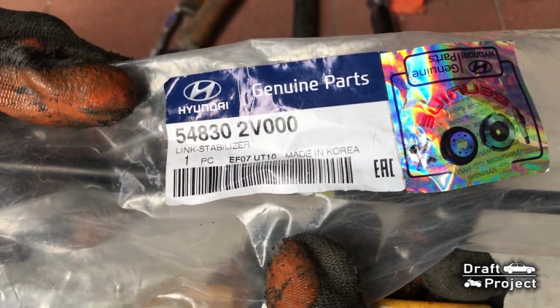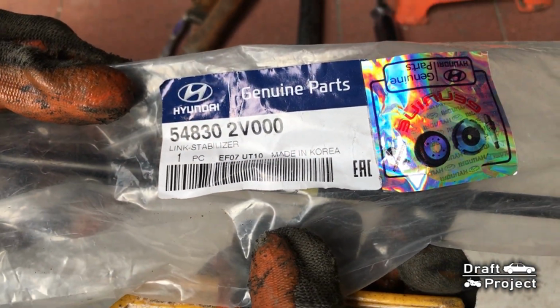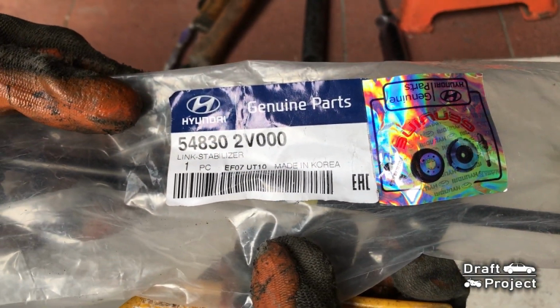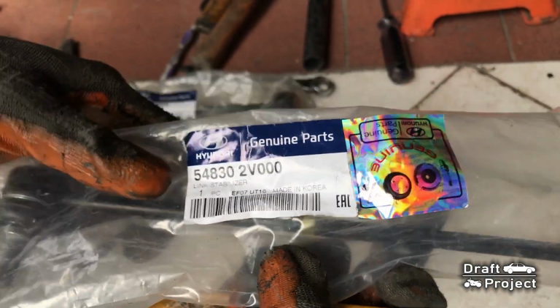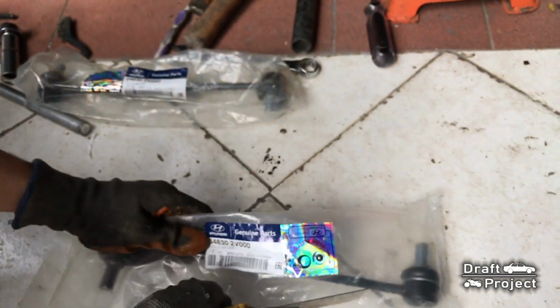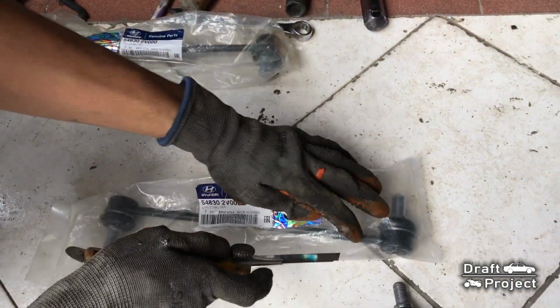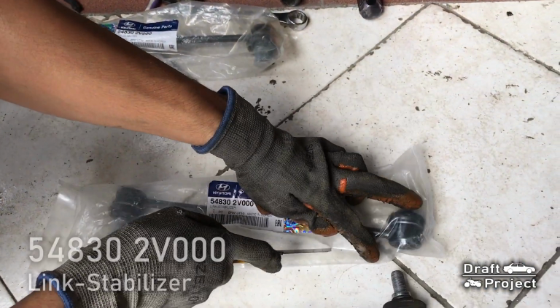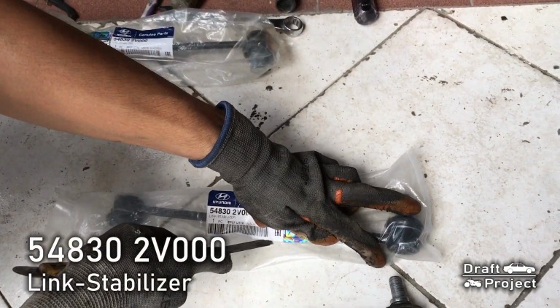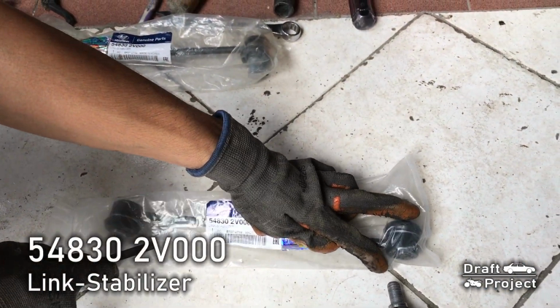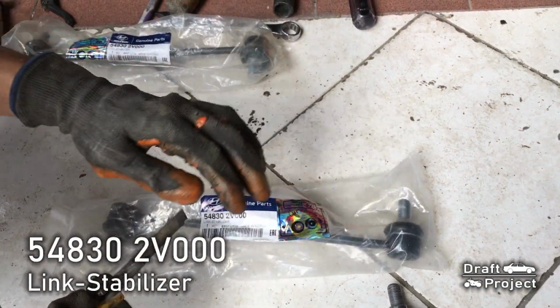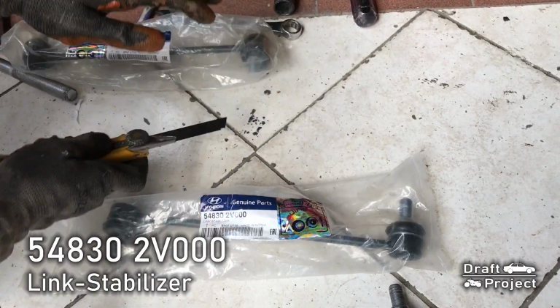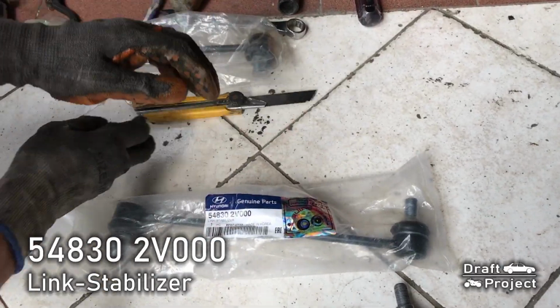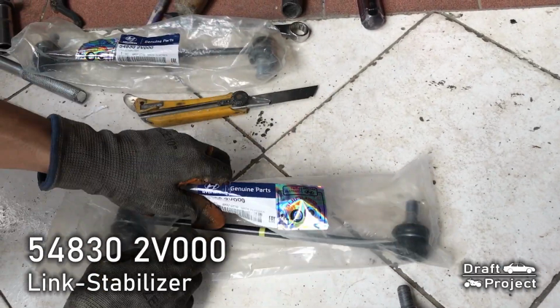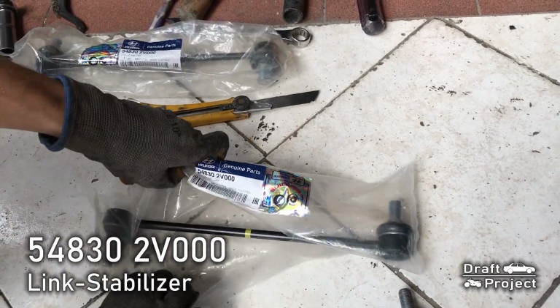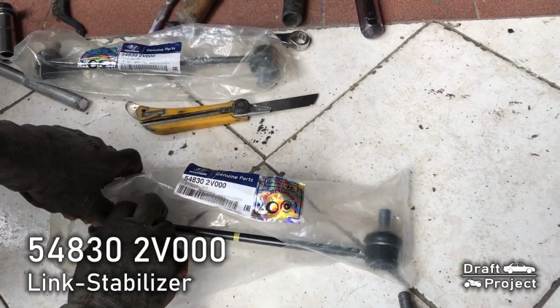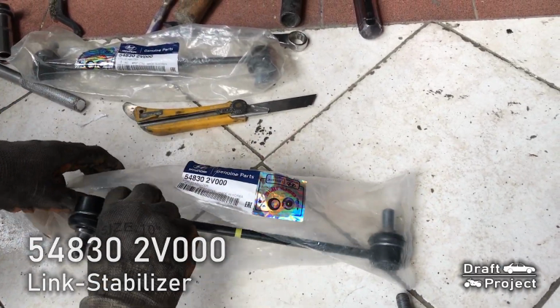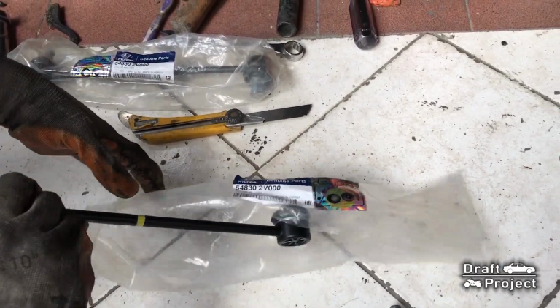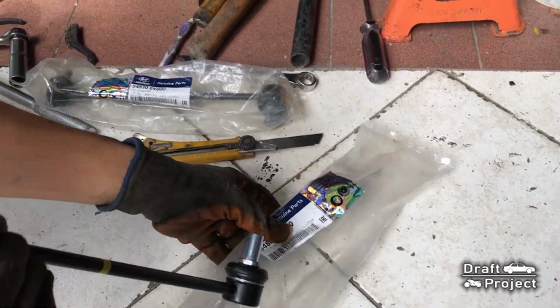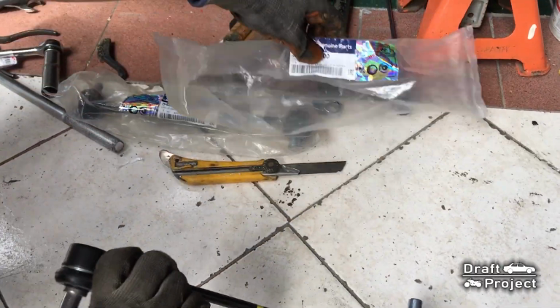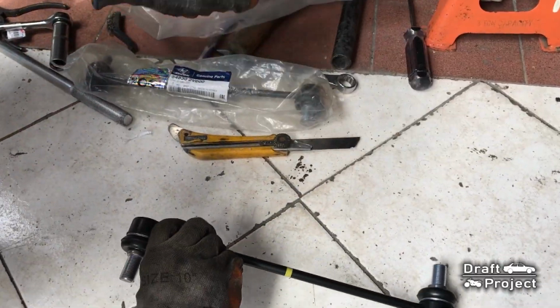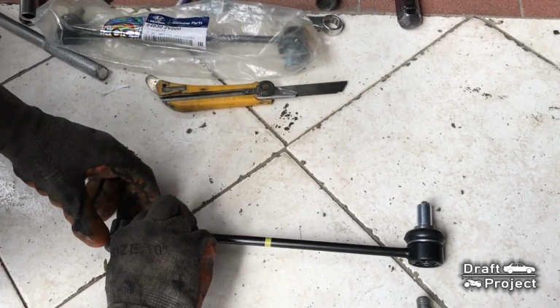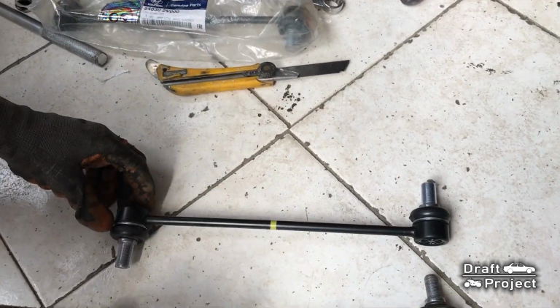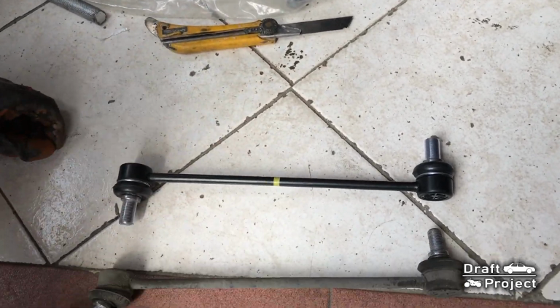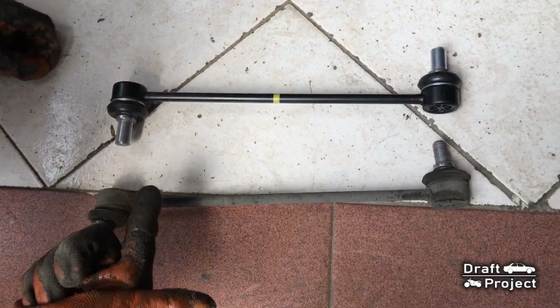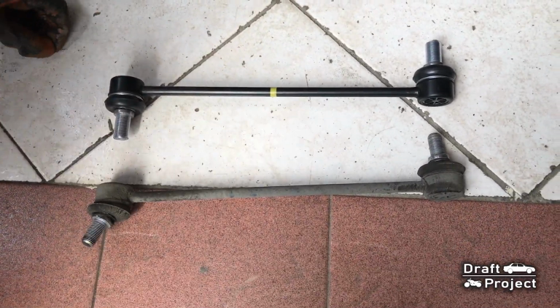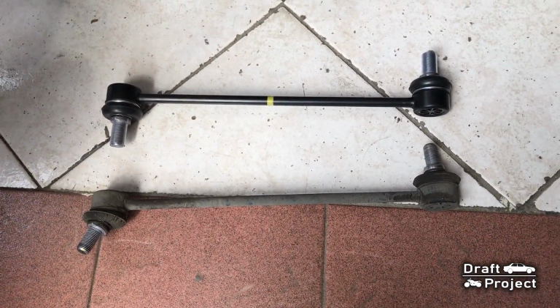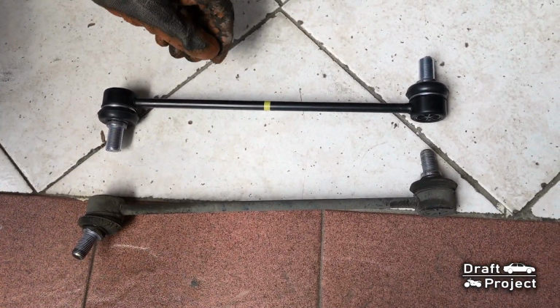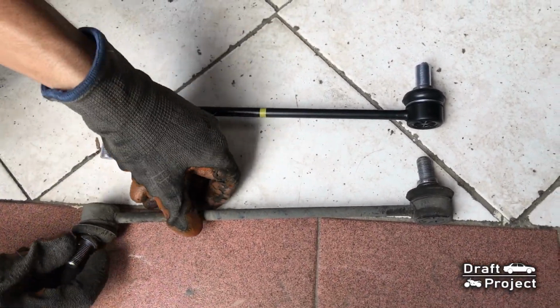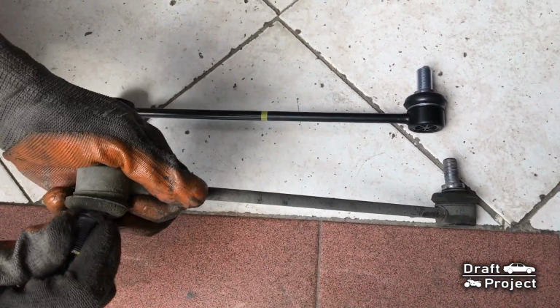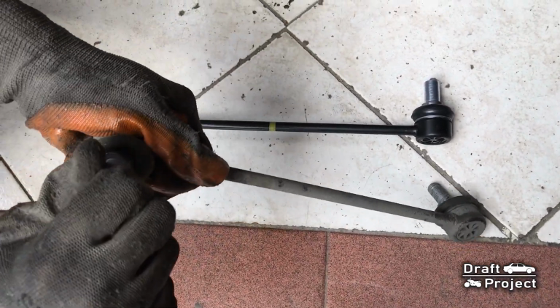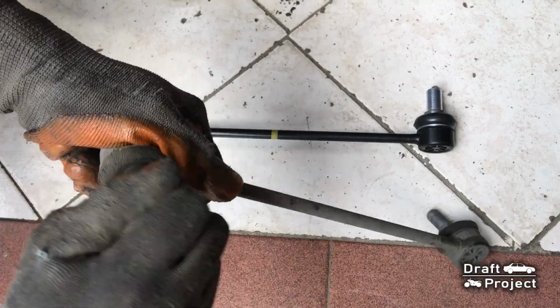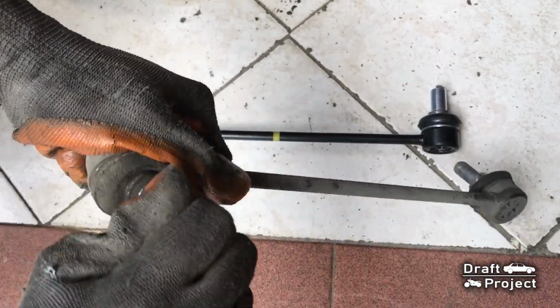This is the new sway bar link. Here's the parts code for your reference. Here's a side-by-side view of the new and old sway bar link.